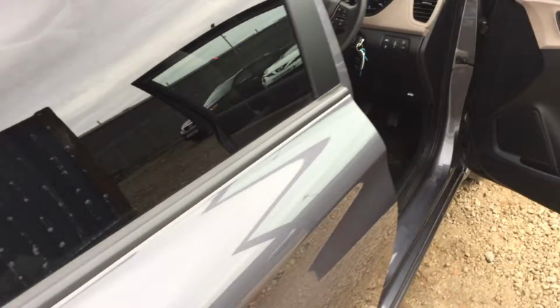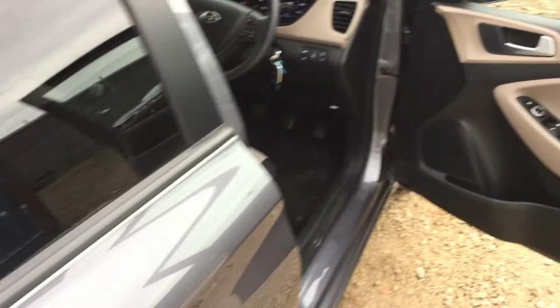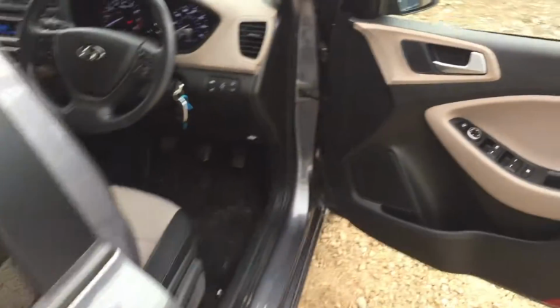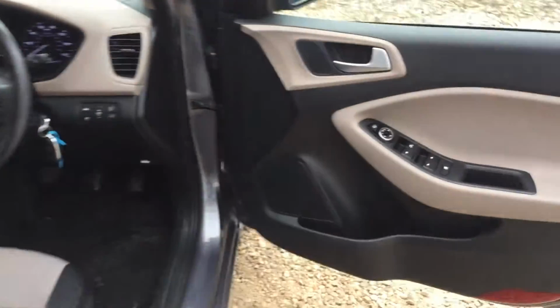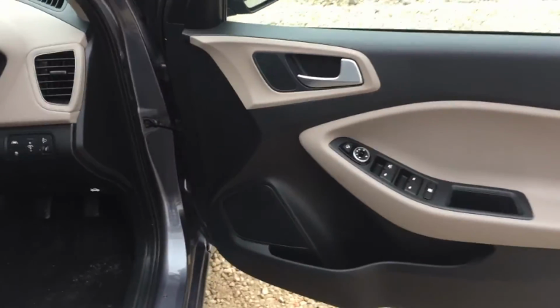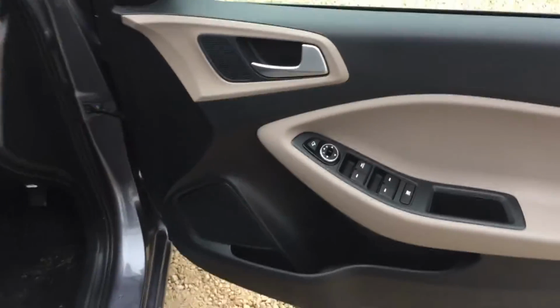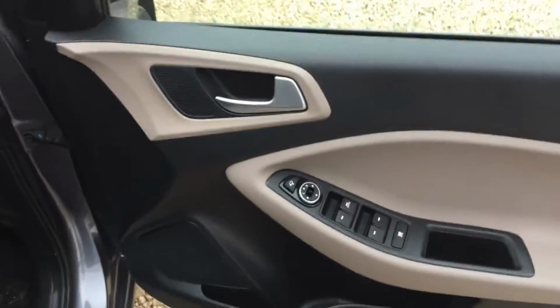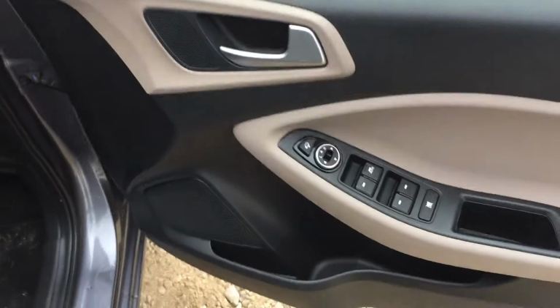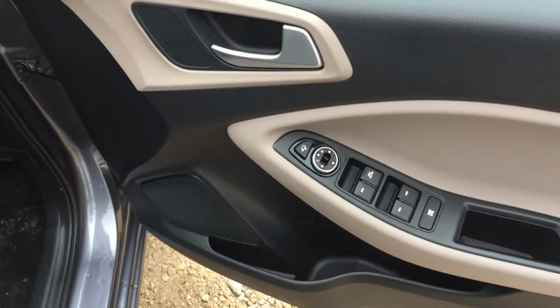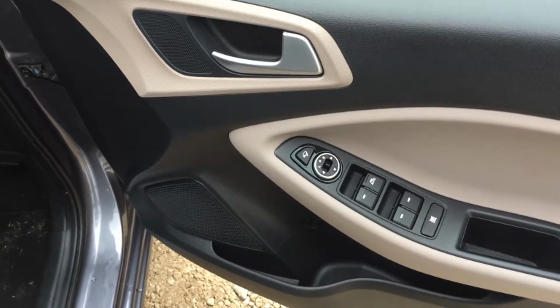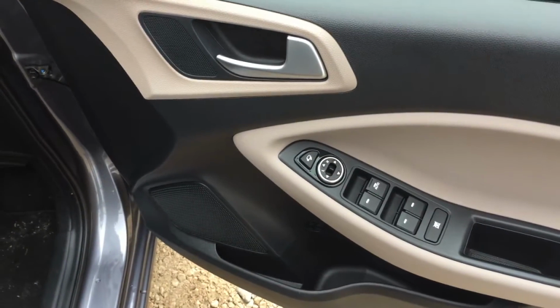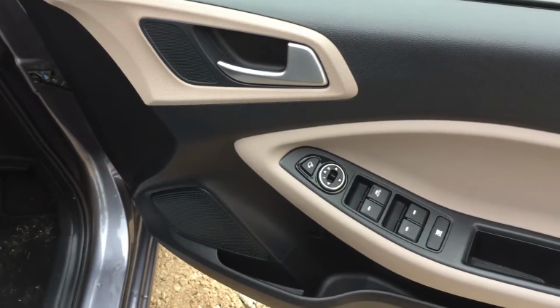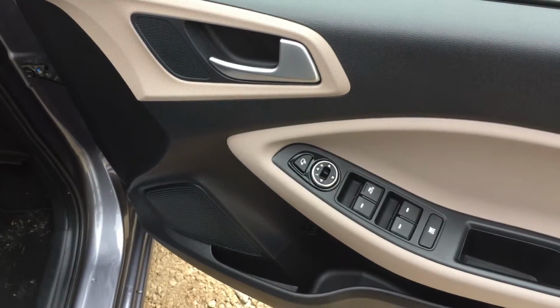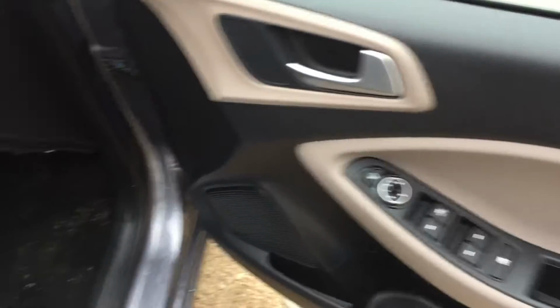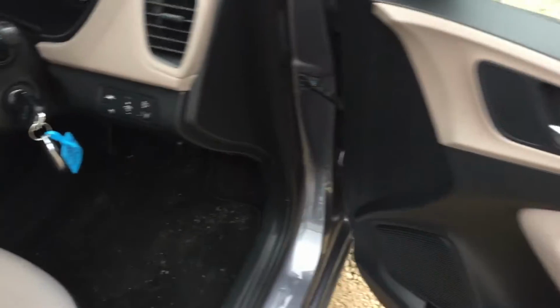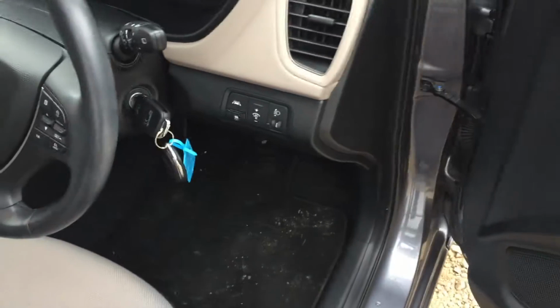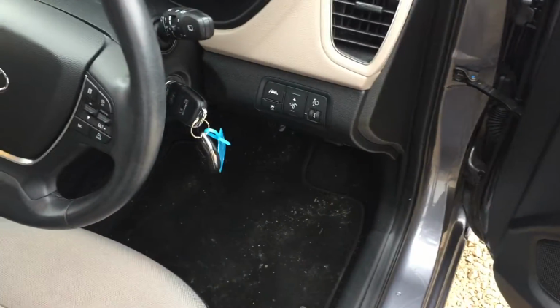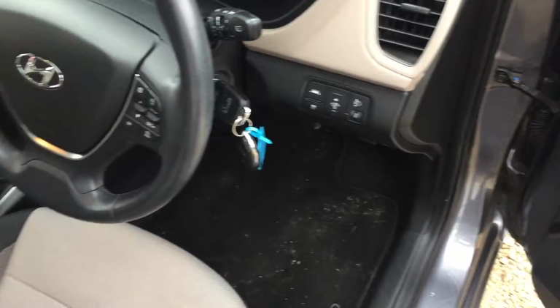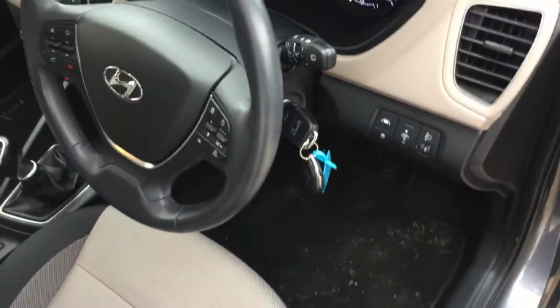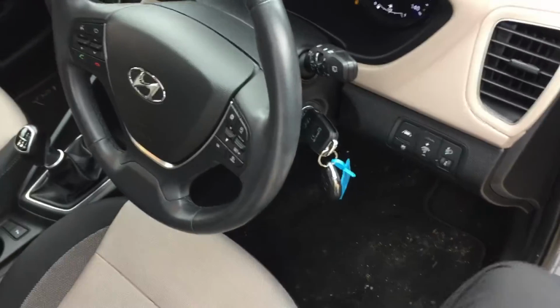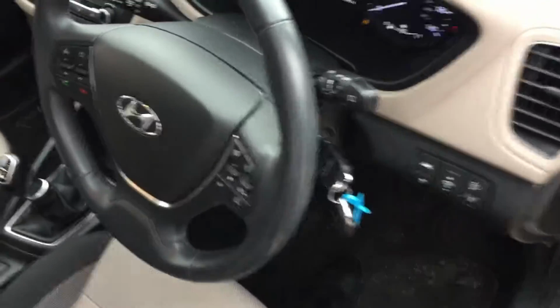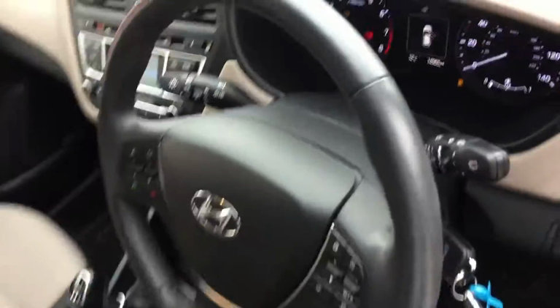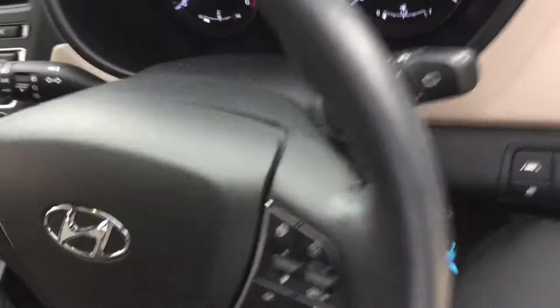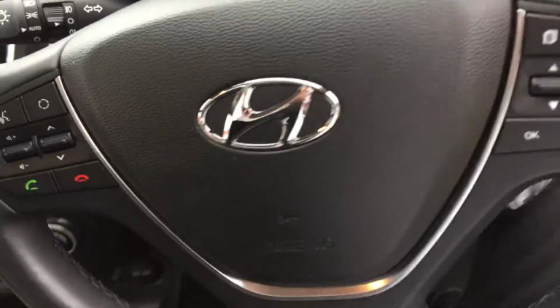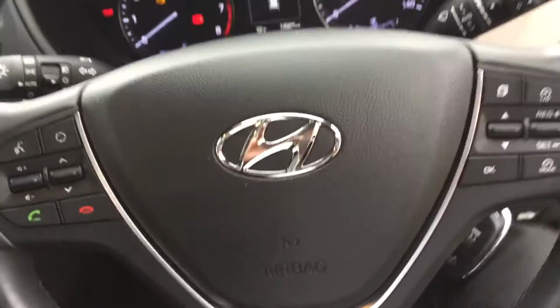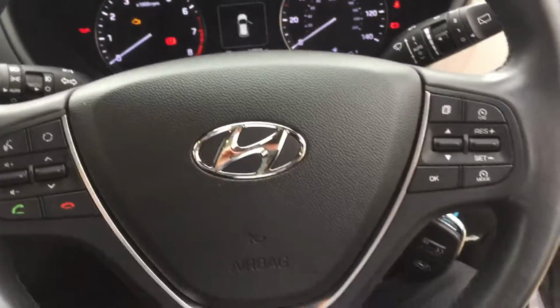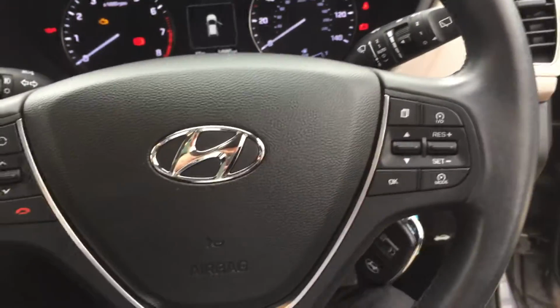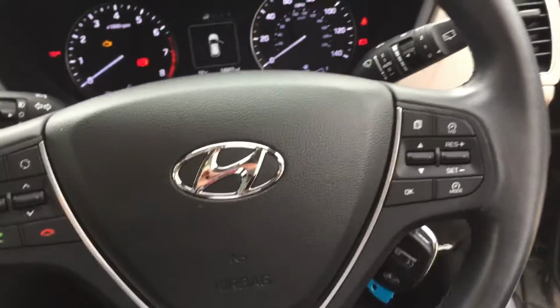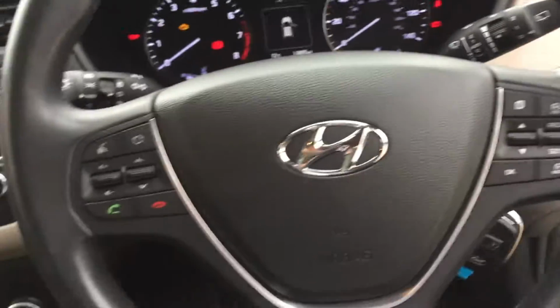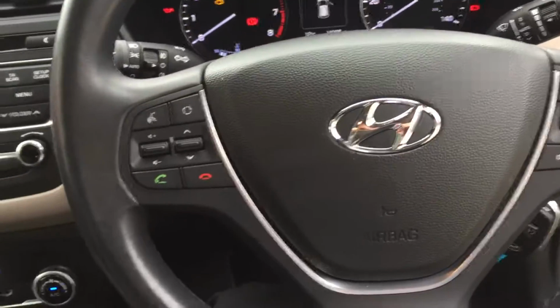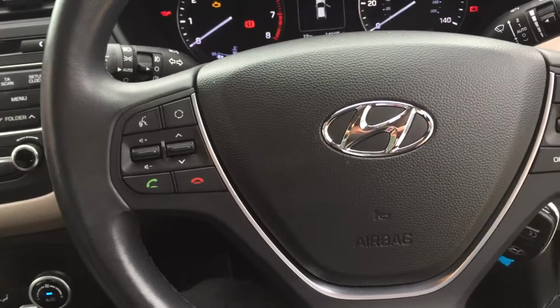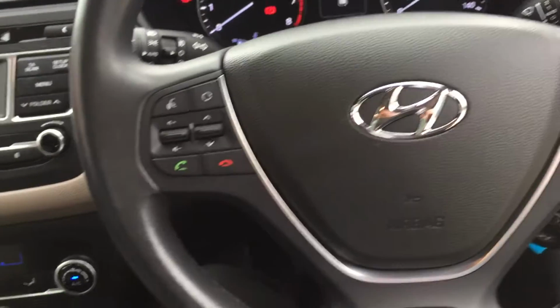On the door we have the power folding and electric adjusting door mirrors, the lane departure warning system, and as we step into the car we have the cruise control and the Bluetooth on the steering wheel.